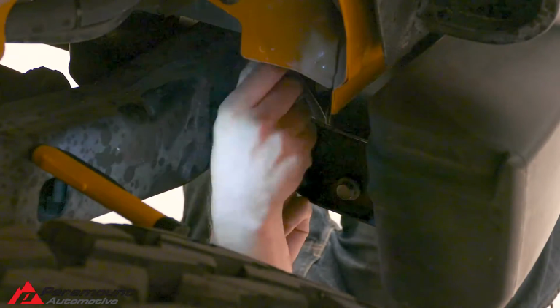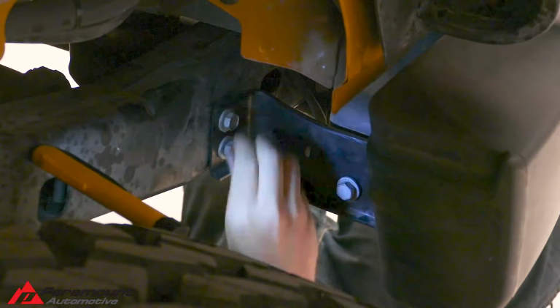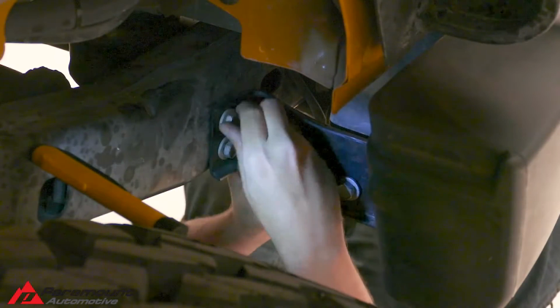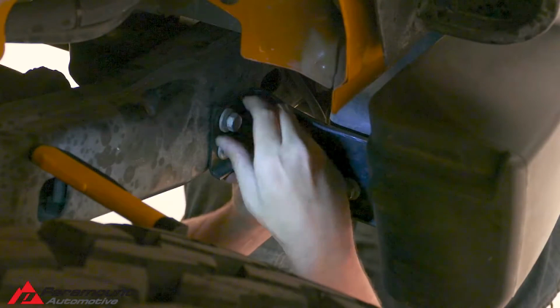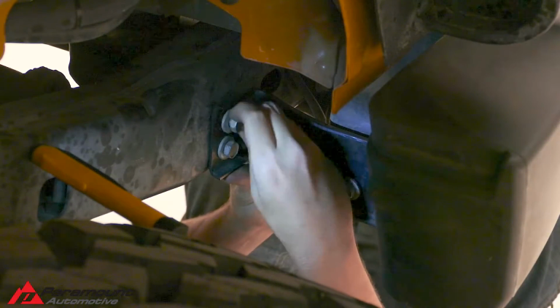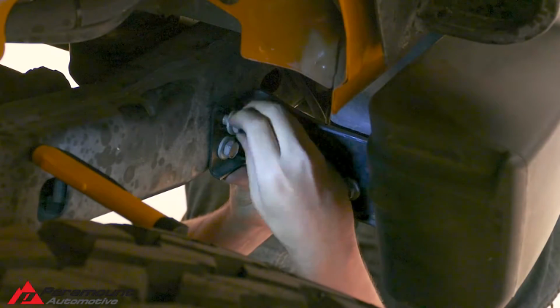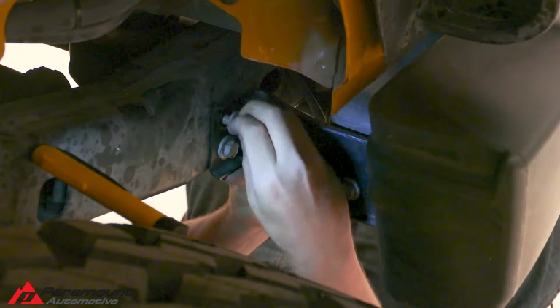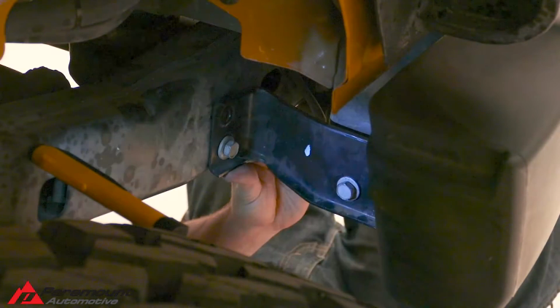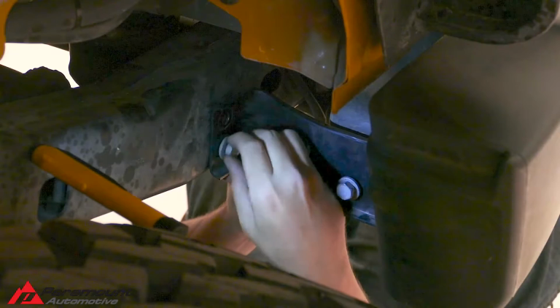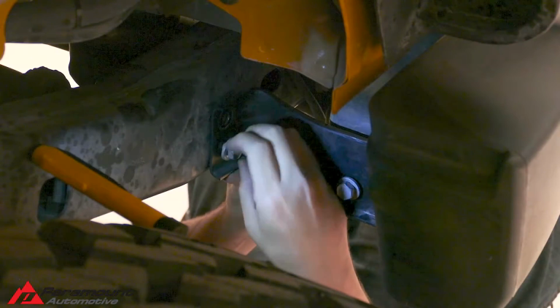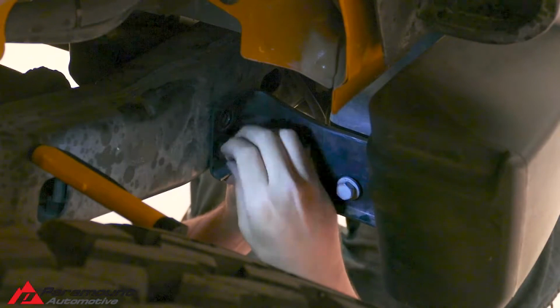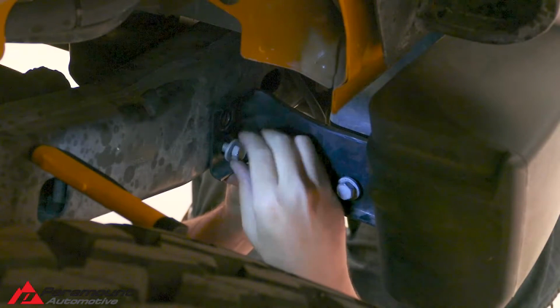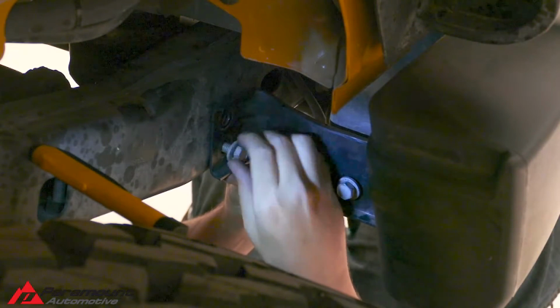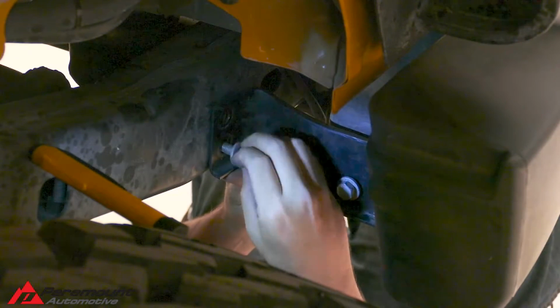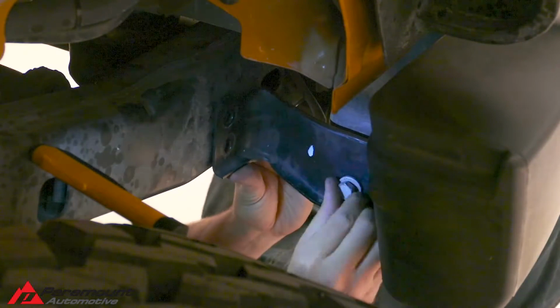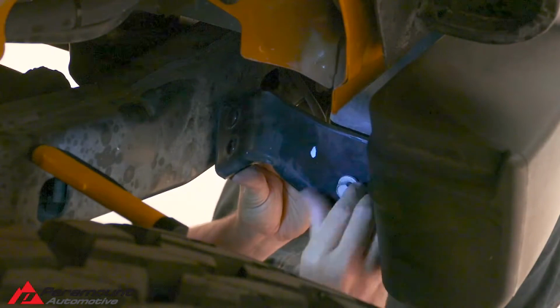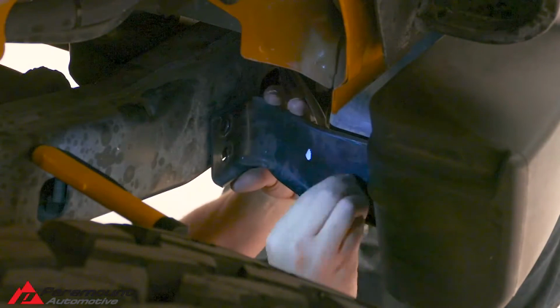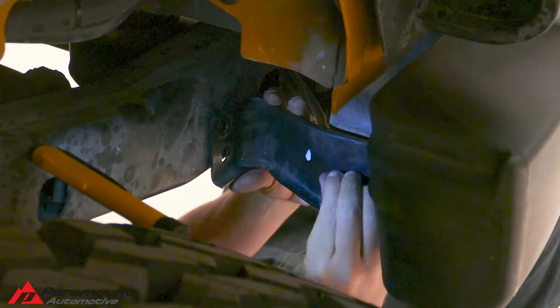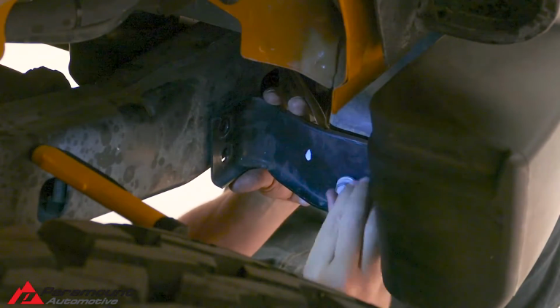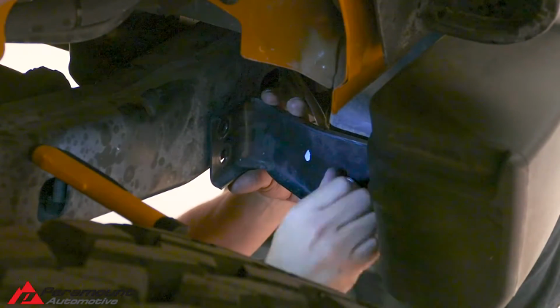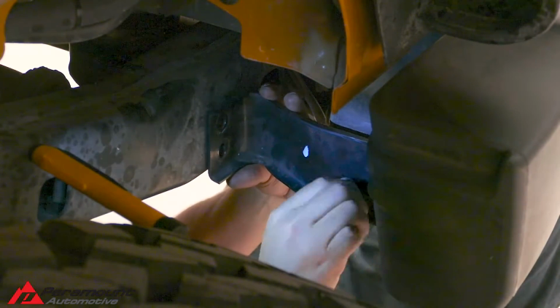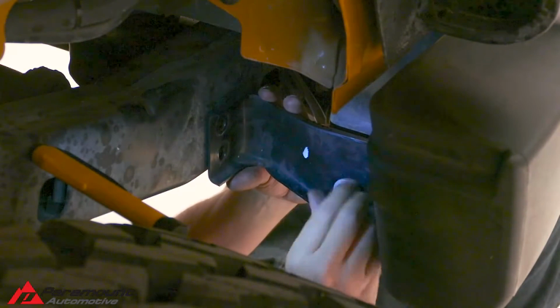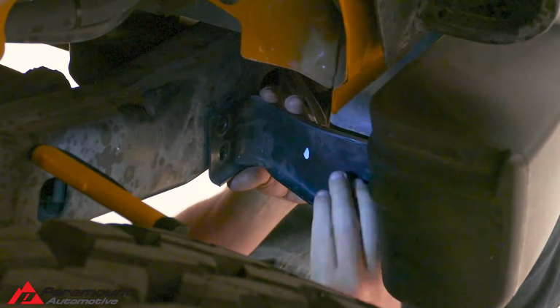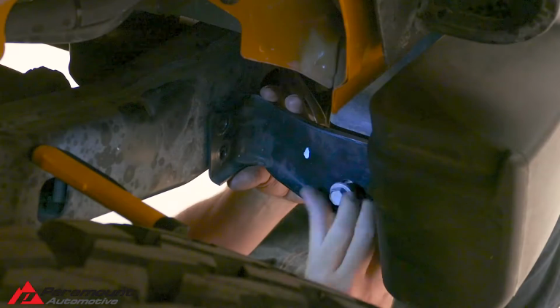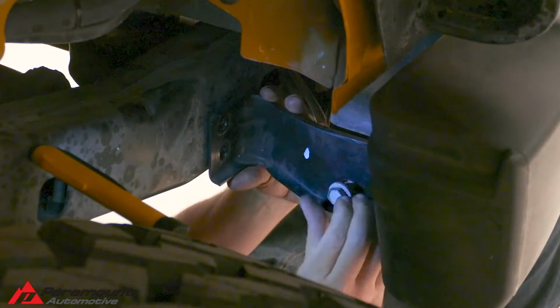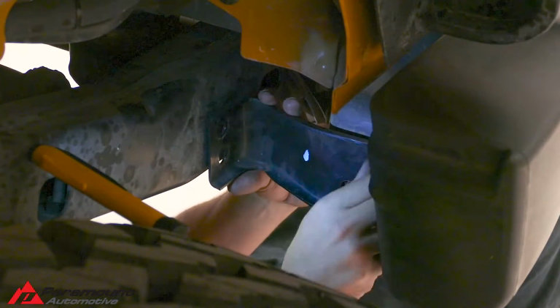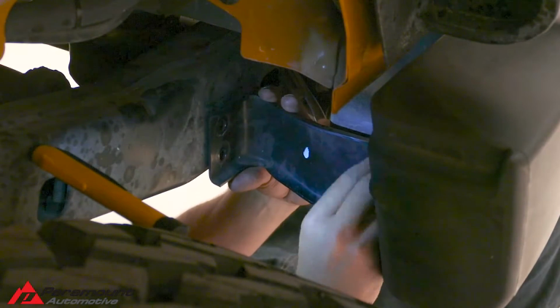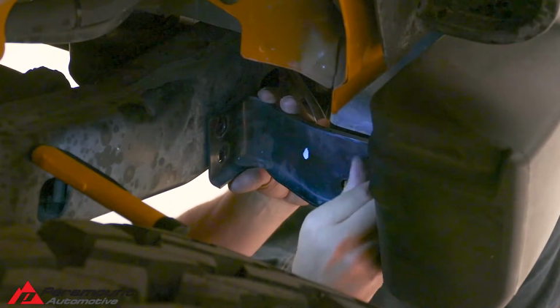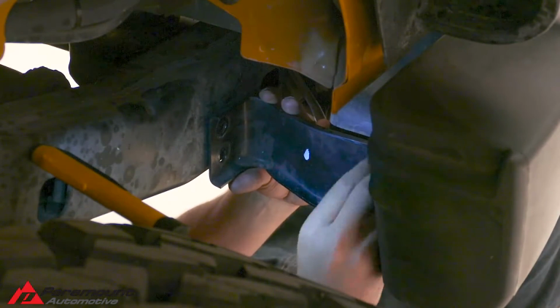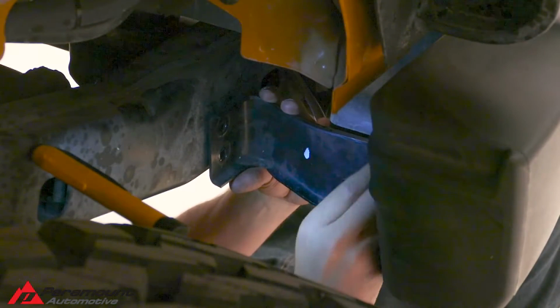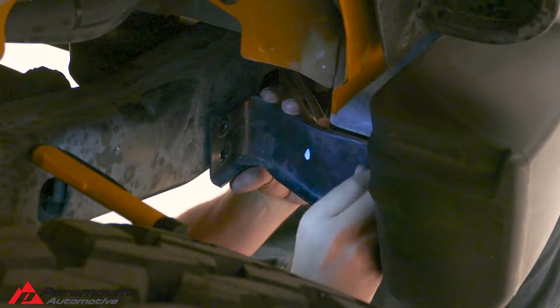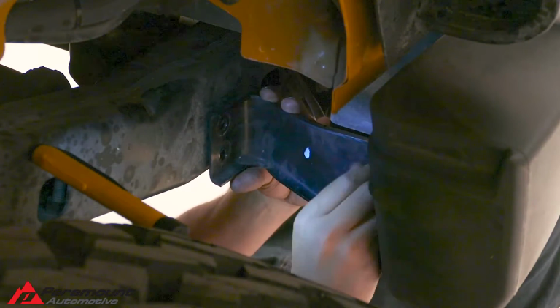Behind the bumper and below the taillights is a small bracket with four 18mm bolts in it. Remove all four bolts from both sides of the vehicle, then remove the bracket and set it aside.